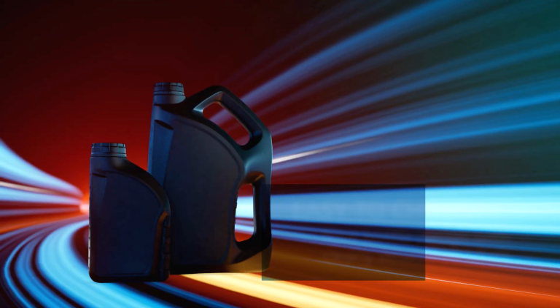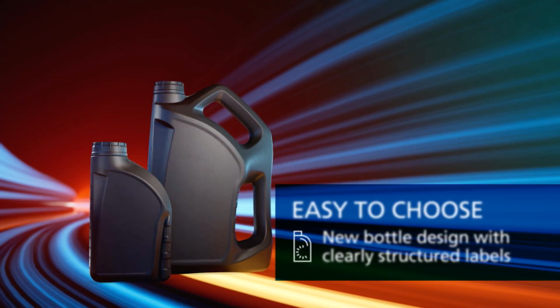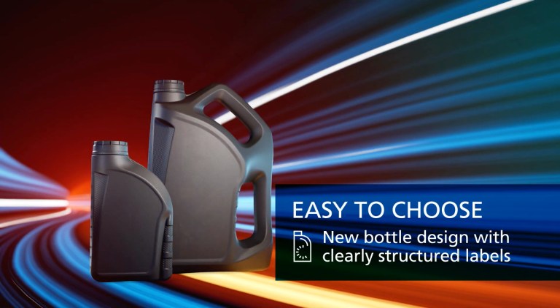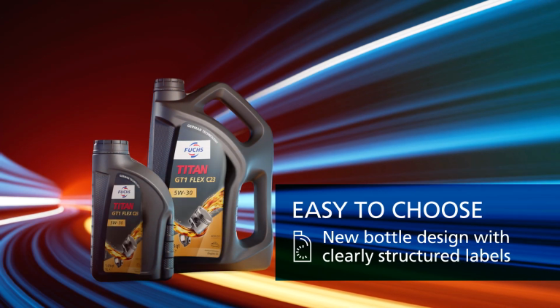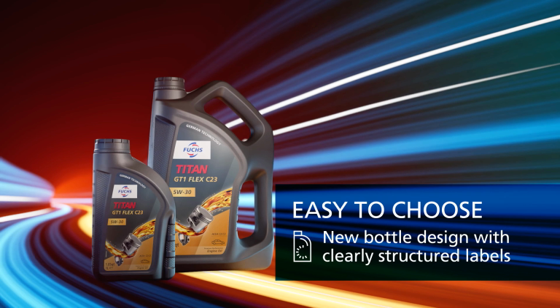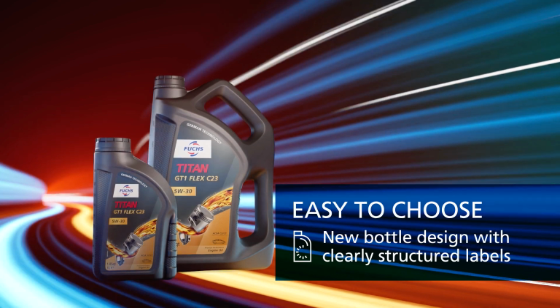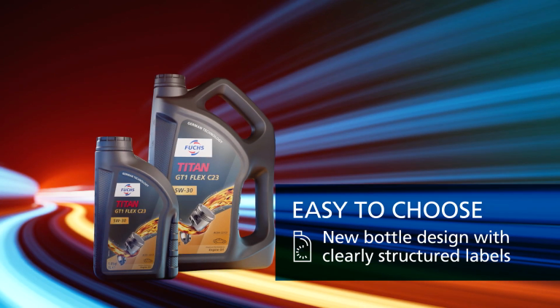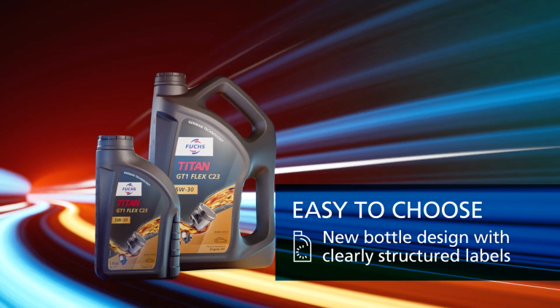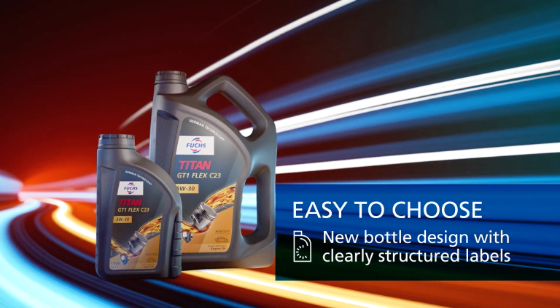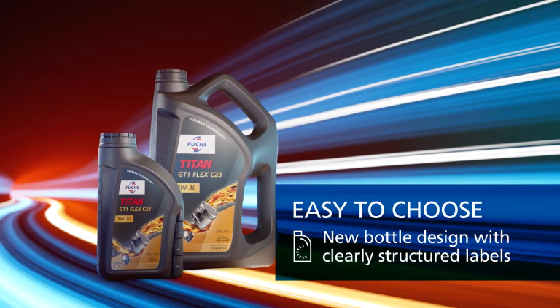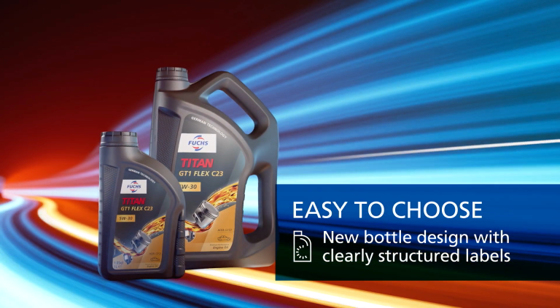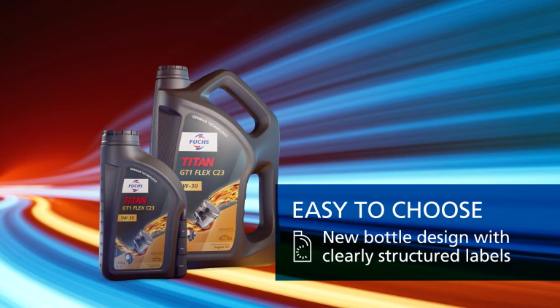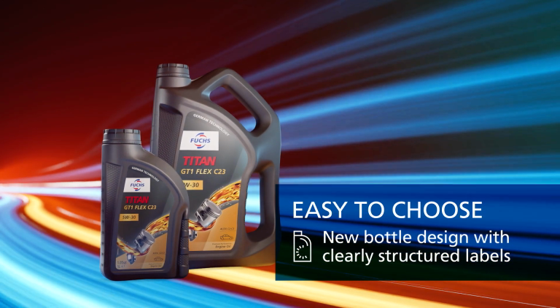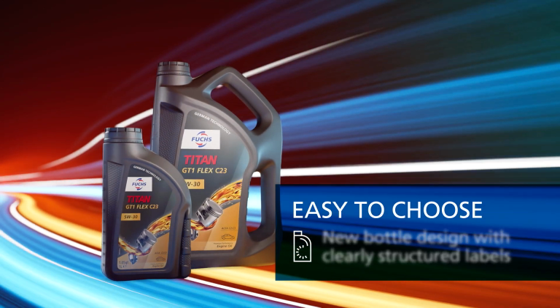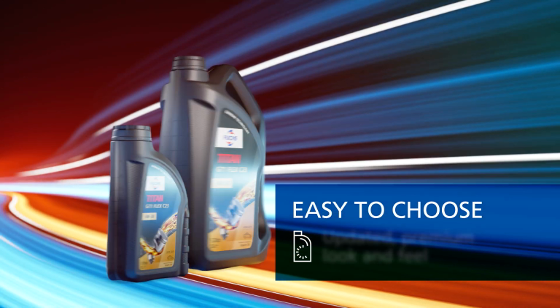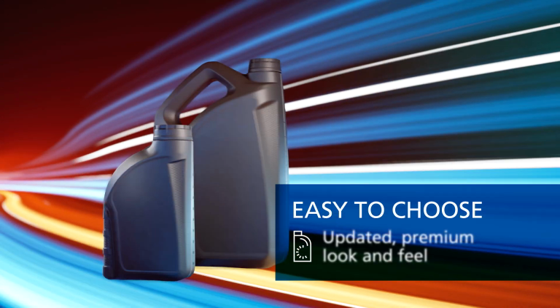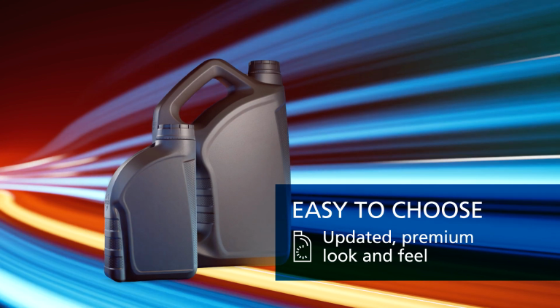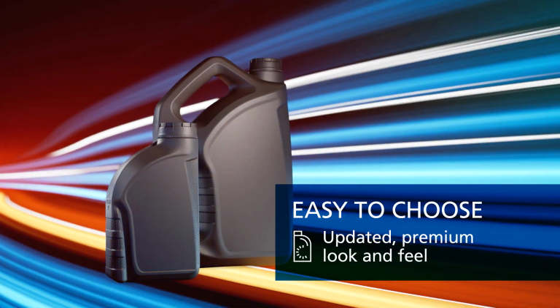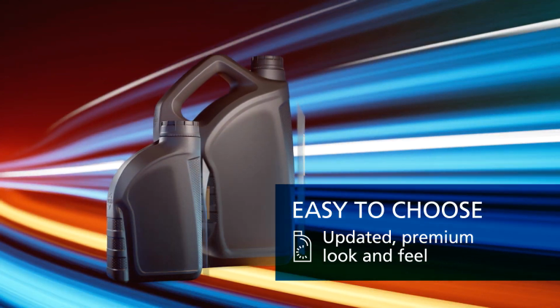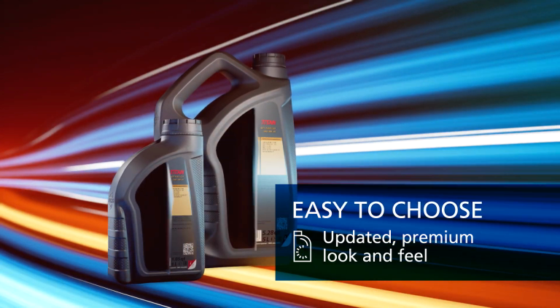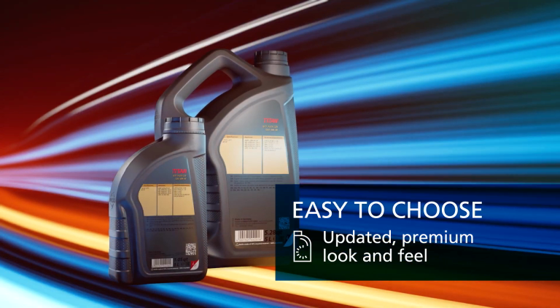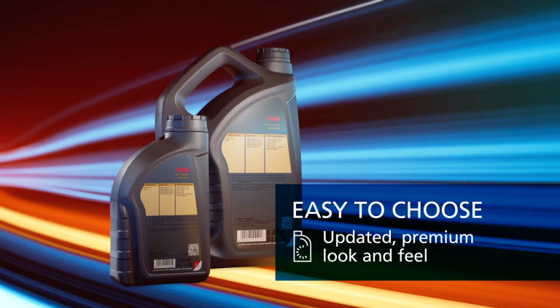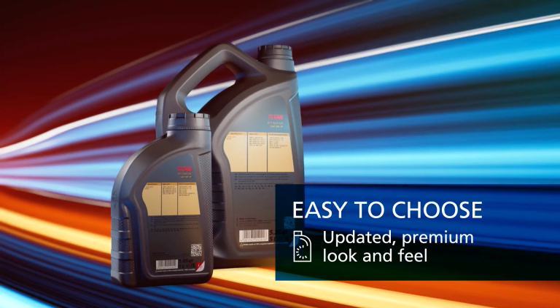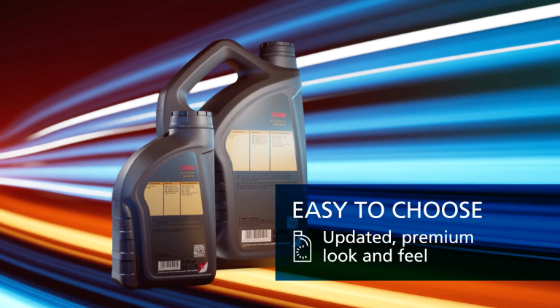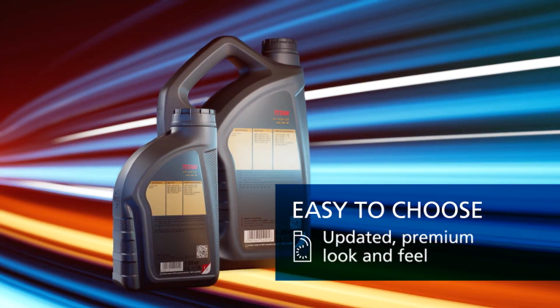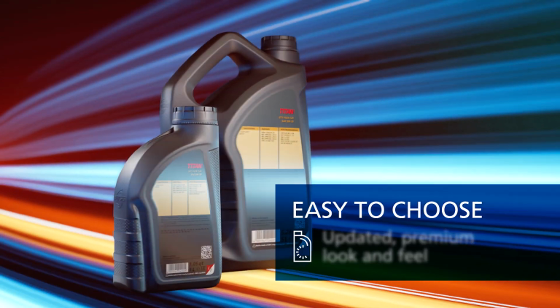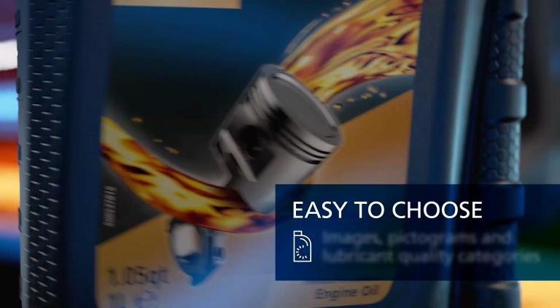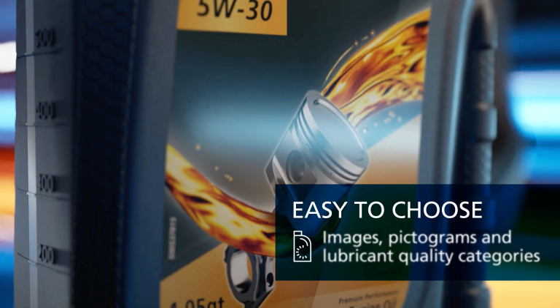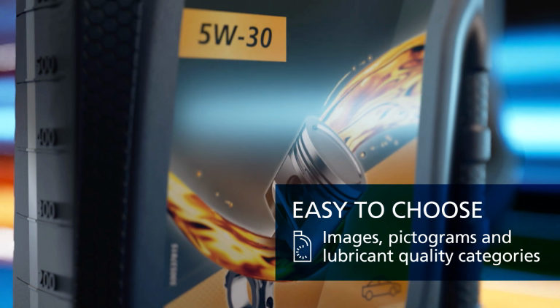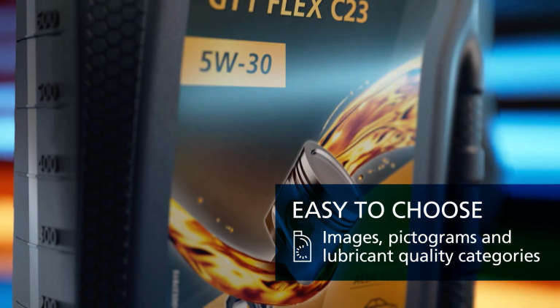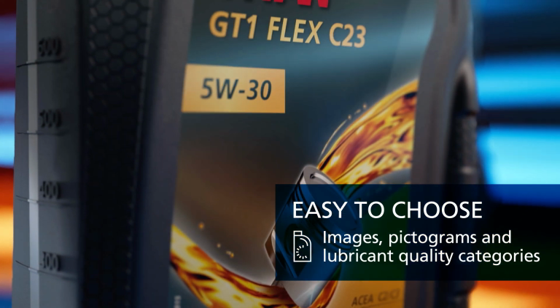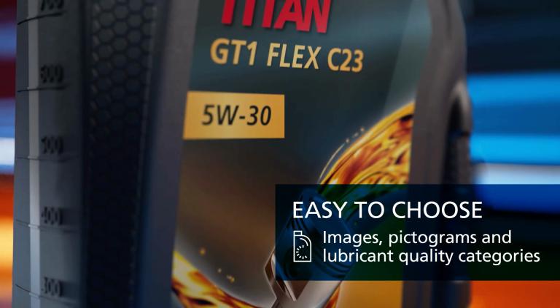Easy to choose, thanks to new bottle design with clearly structured labels. Updated premium look and feel. And images, pictograms and lubricant quality categories.